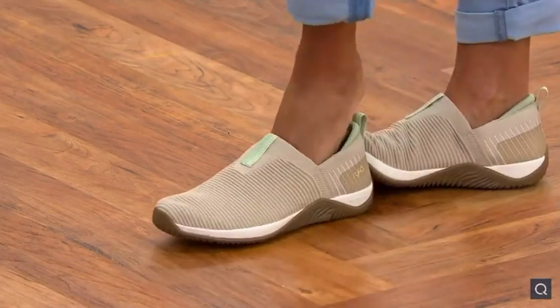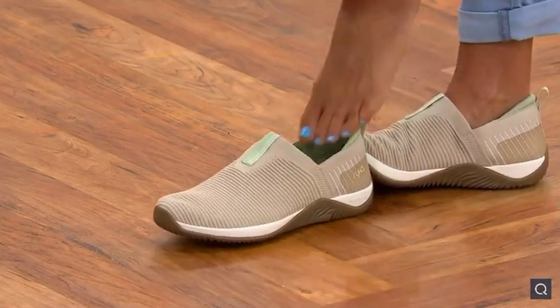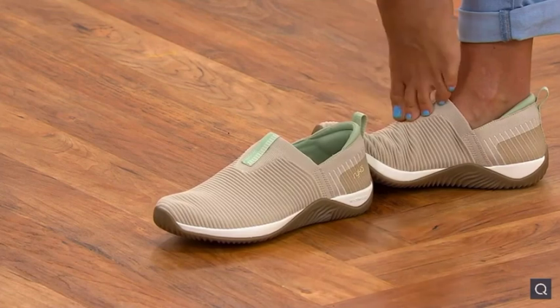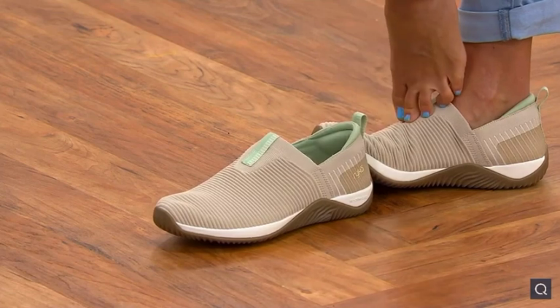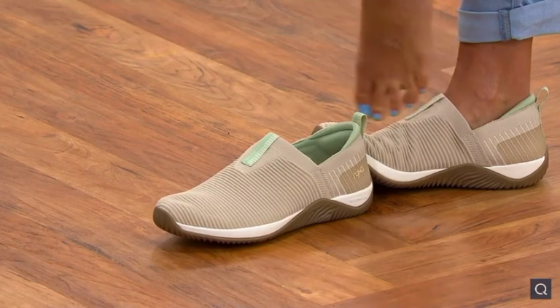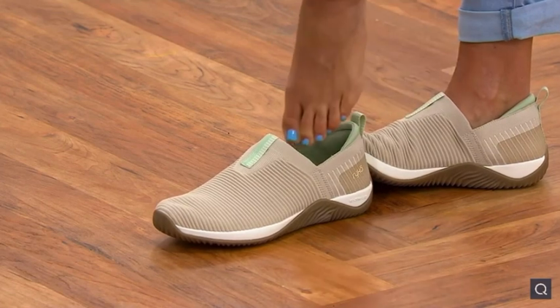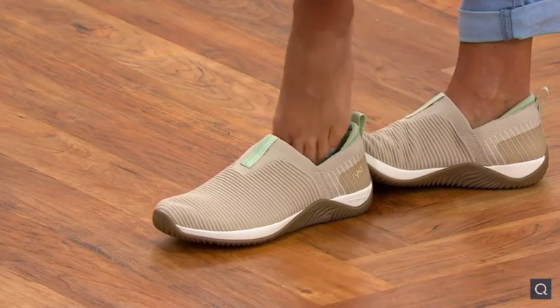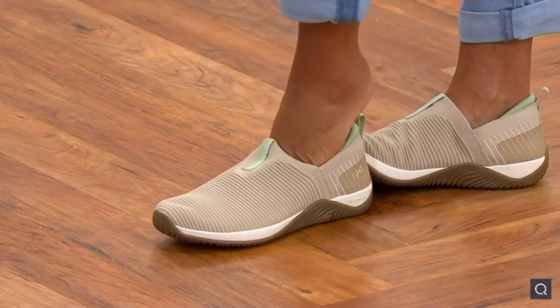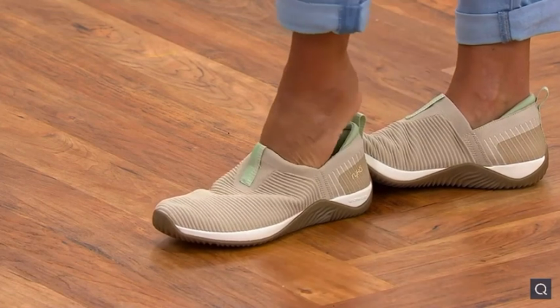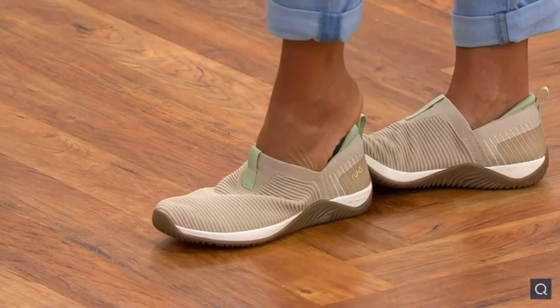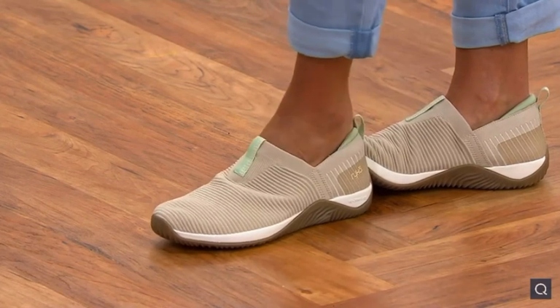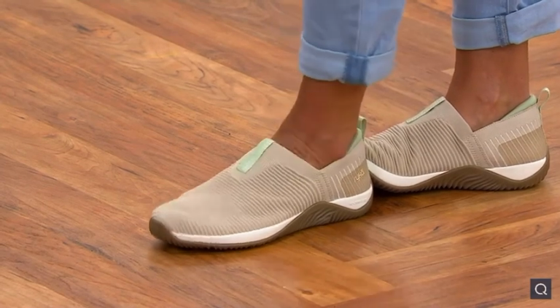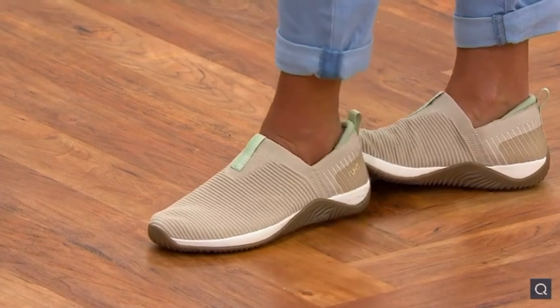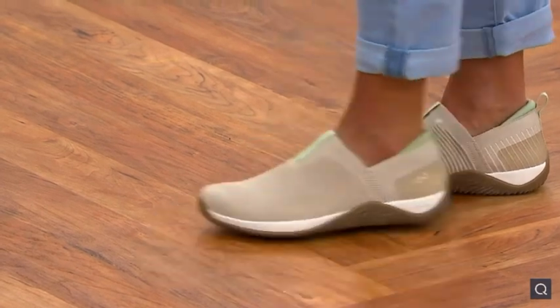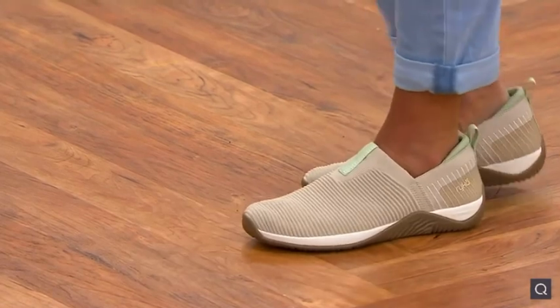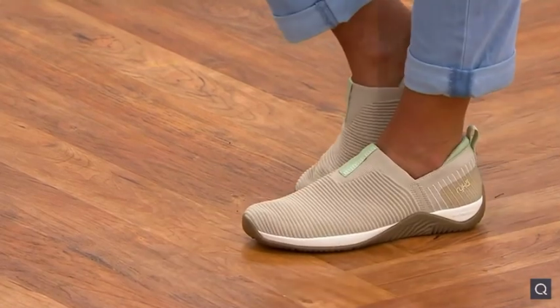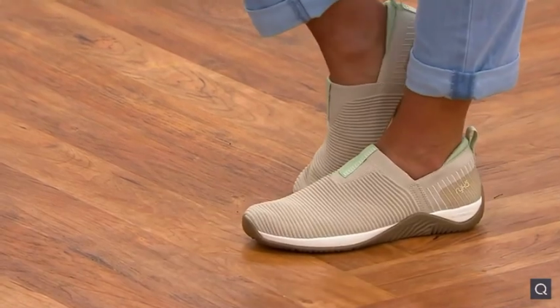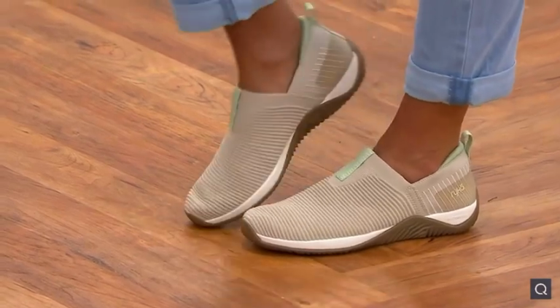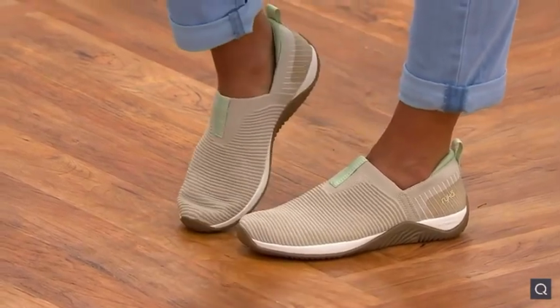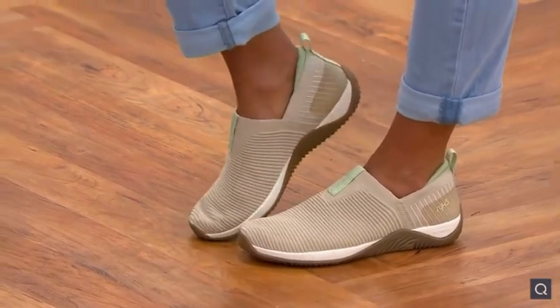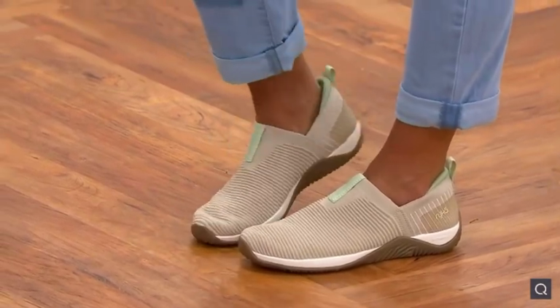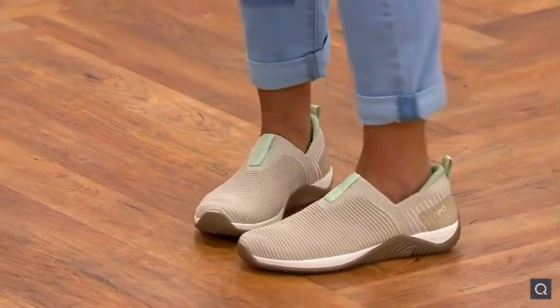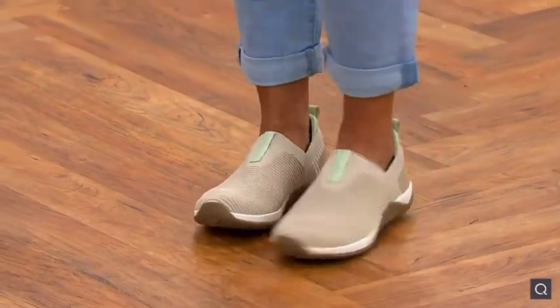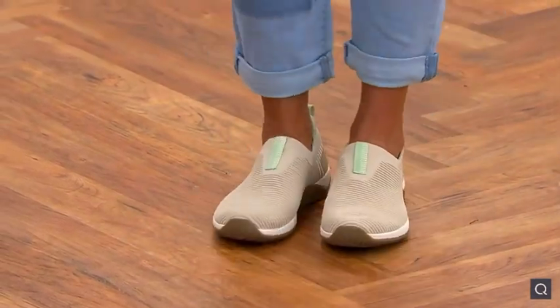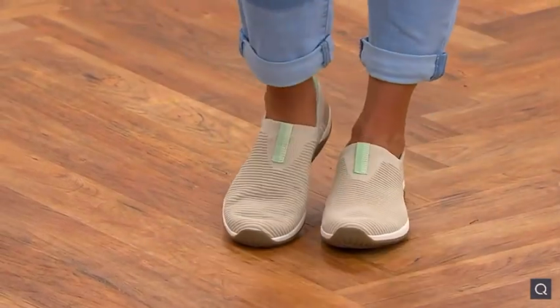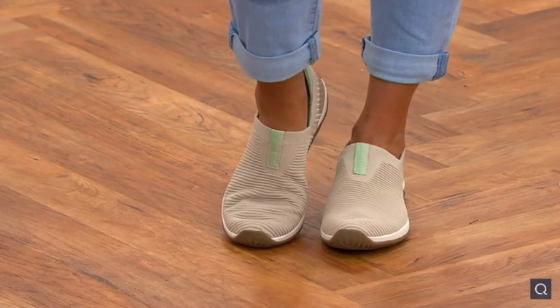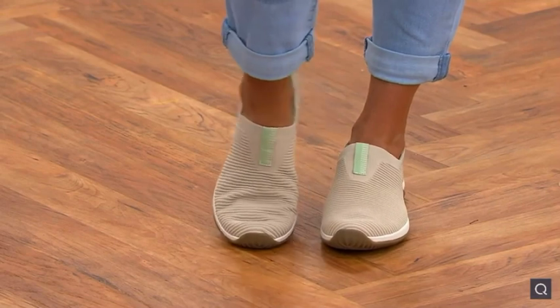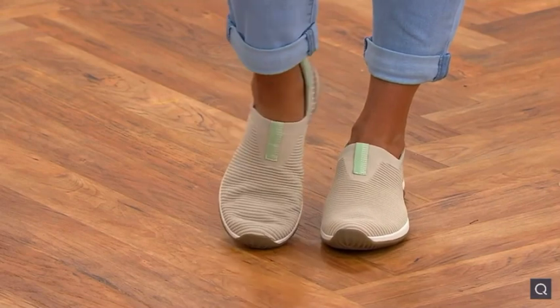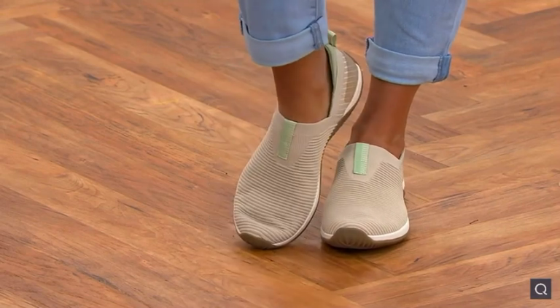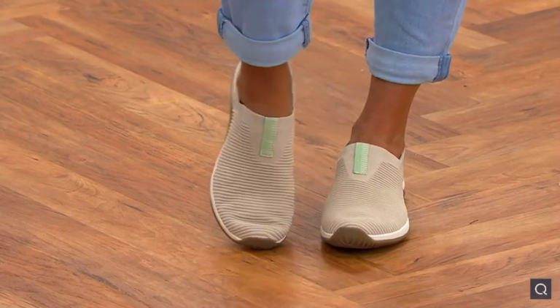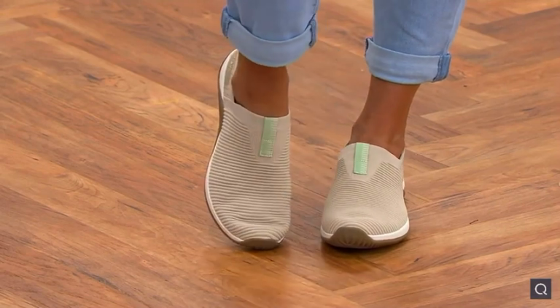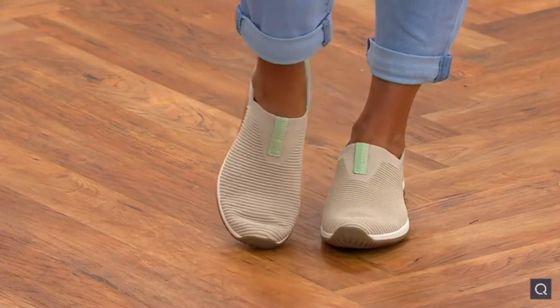Watch this while we're here — look at how easy that is! That's the other thing that I love. Even though it's a high vamp, they're really easy to slip on and off like that. No hands — look mom, no hands! Which I think is great.